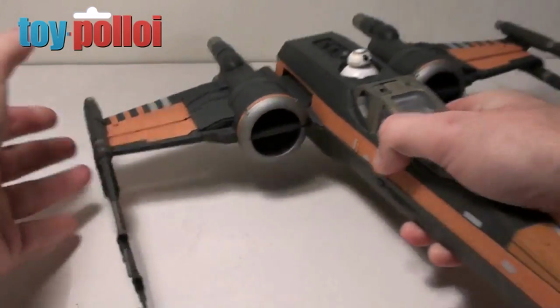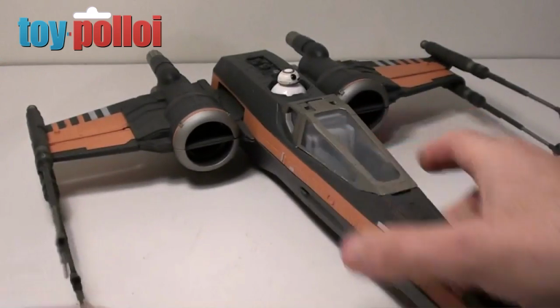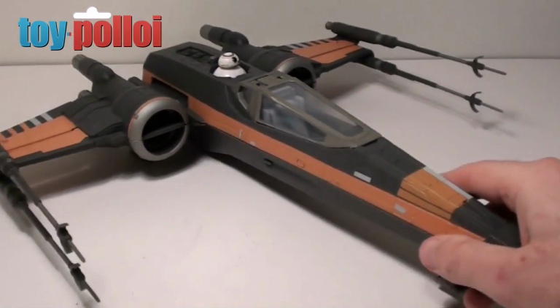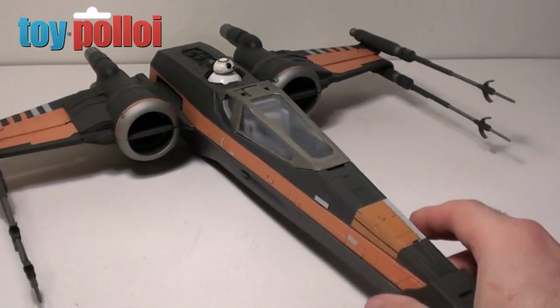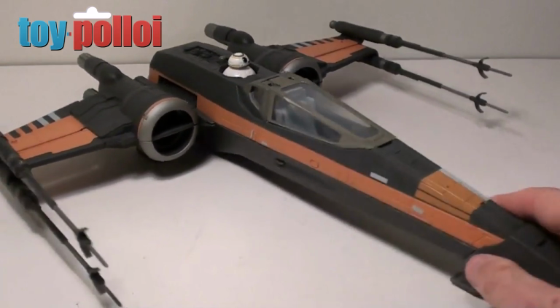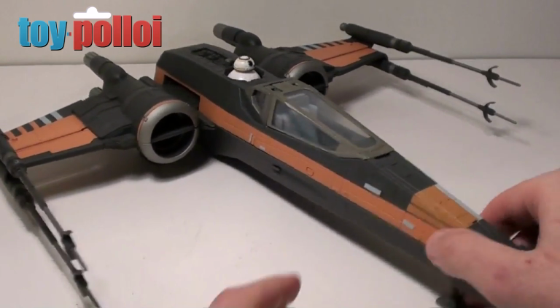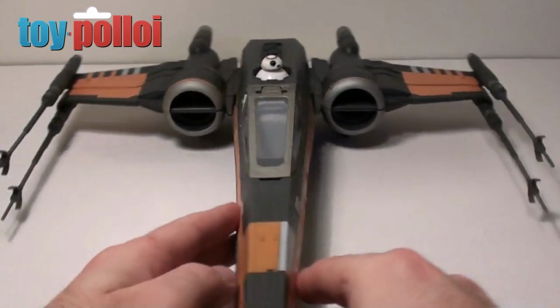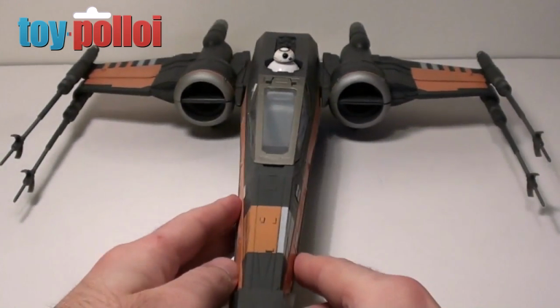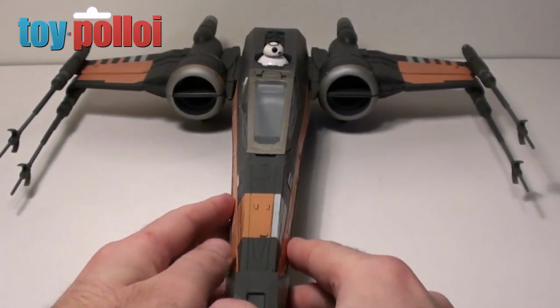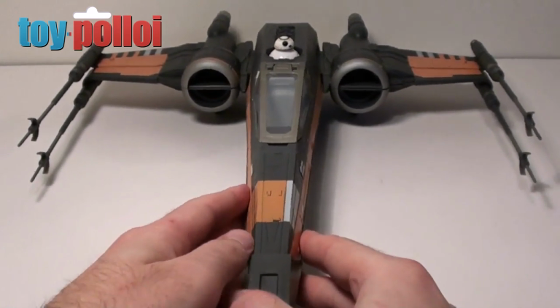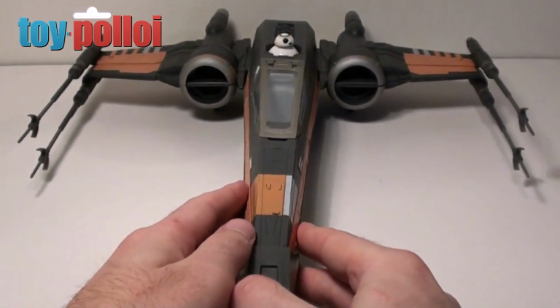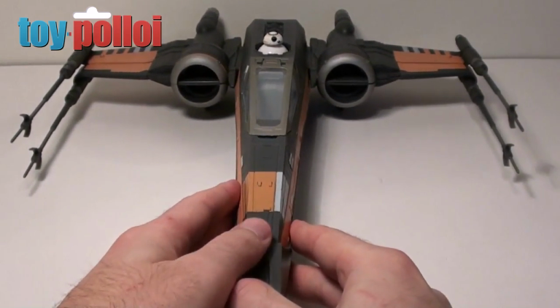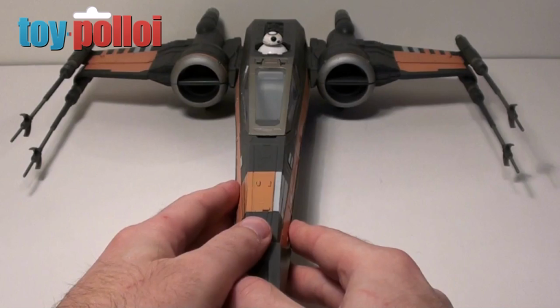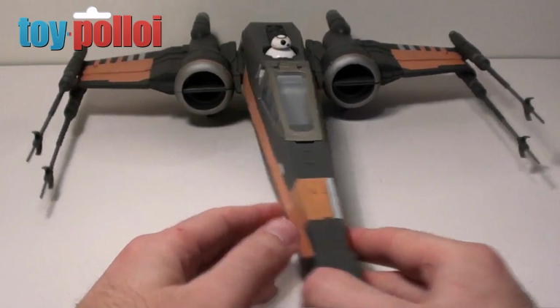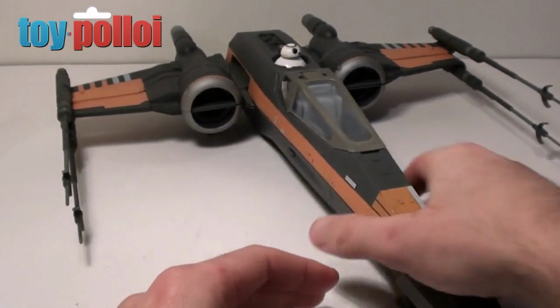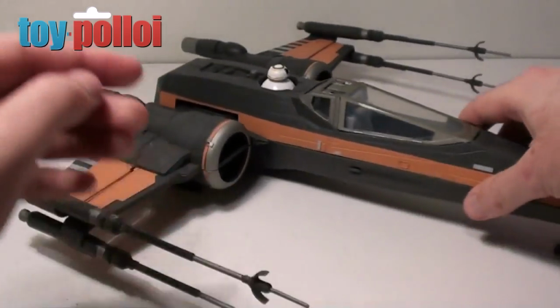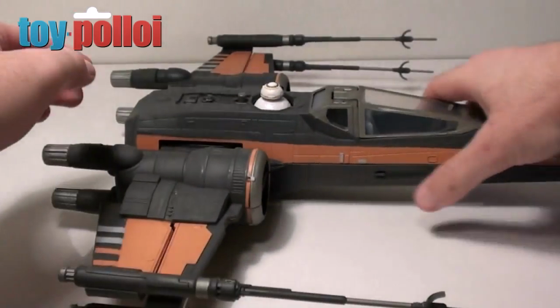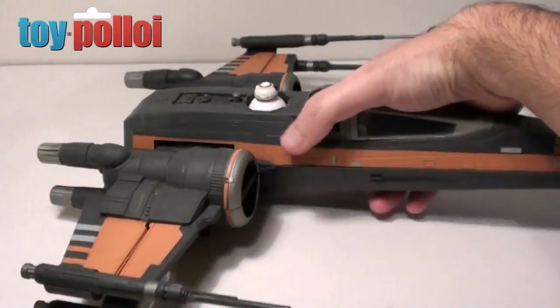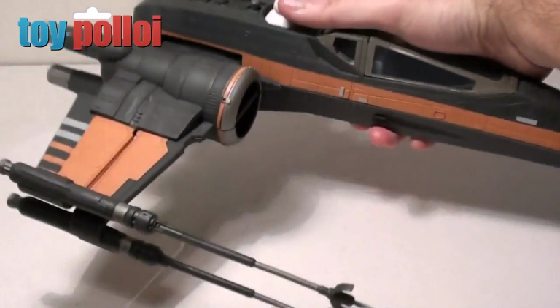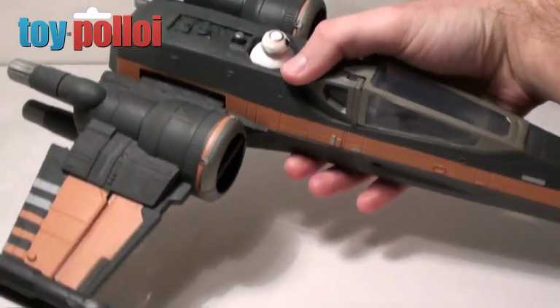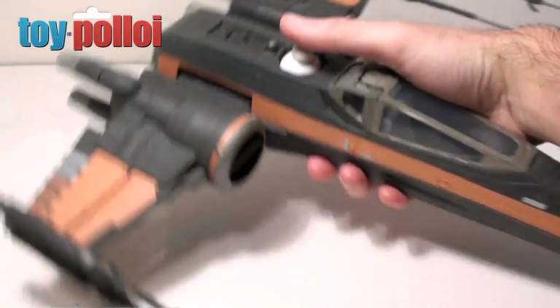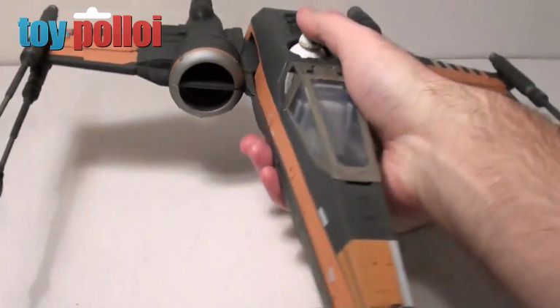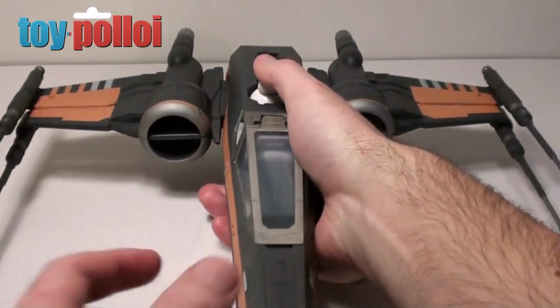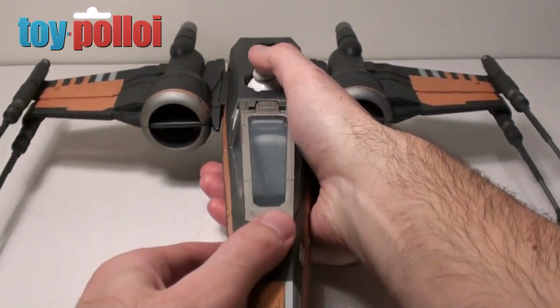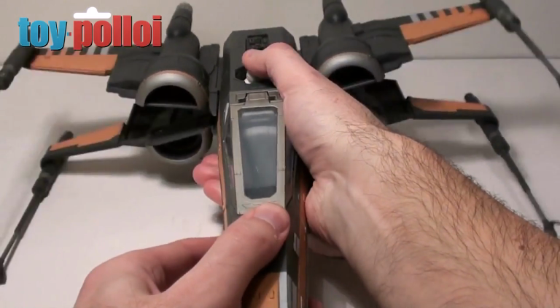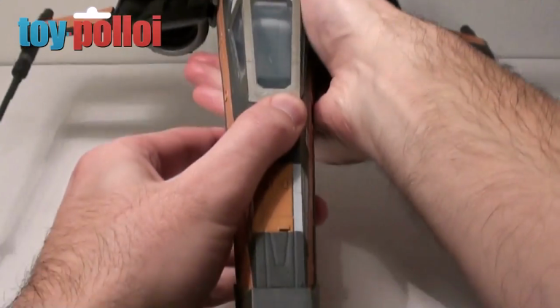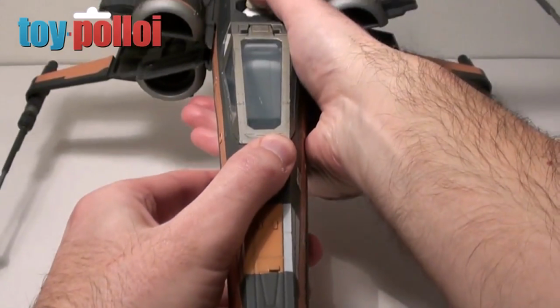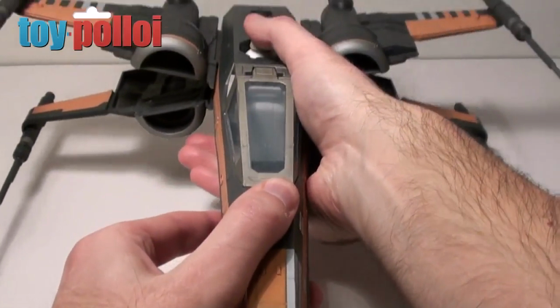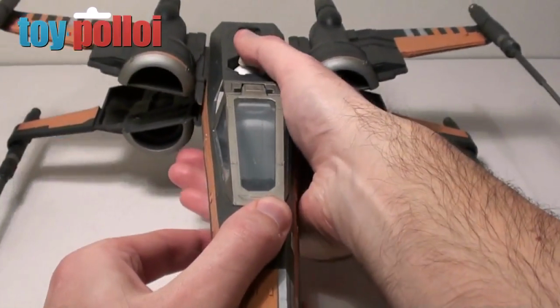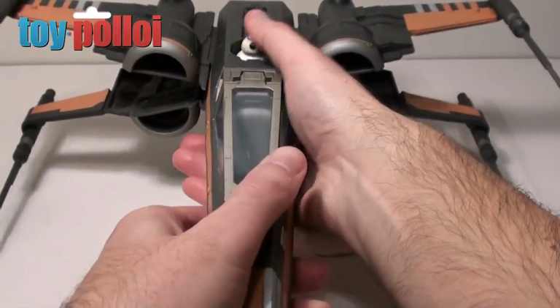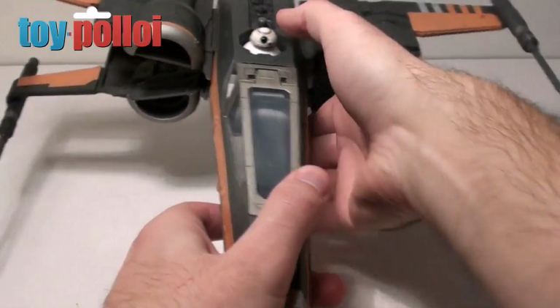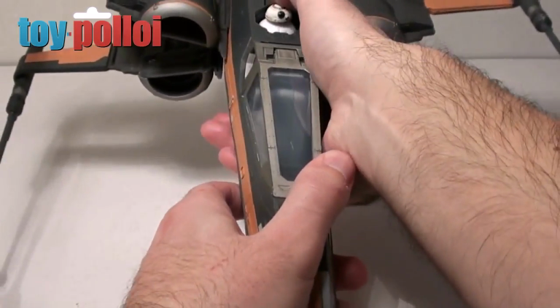There you go — they are much straighter. If we look from the front you can see they are perfectly straight. And now the other problem I'd had was if I press down BB-8 to open the wings they fell off — and they are staying on. So that's great.